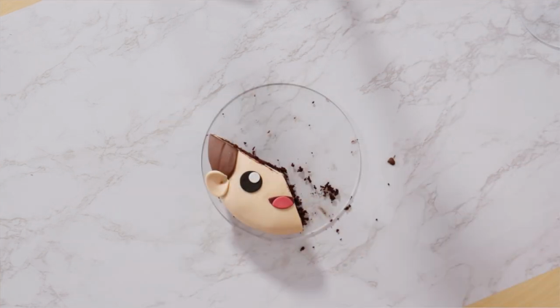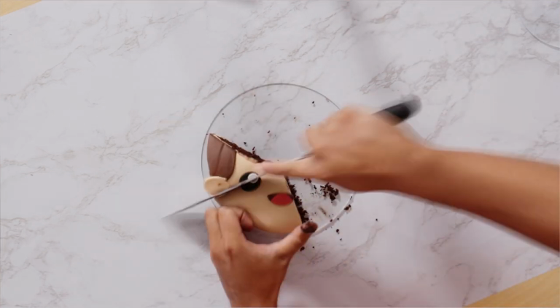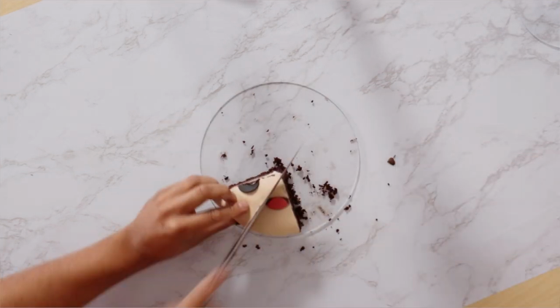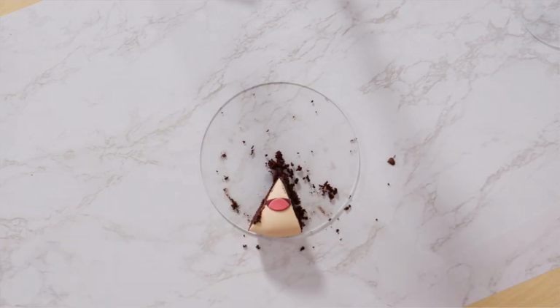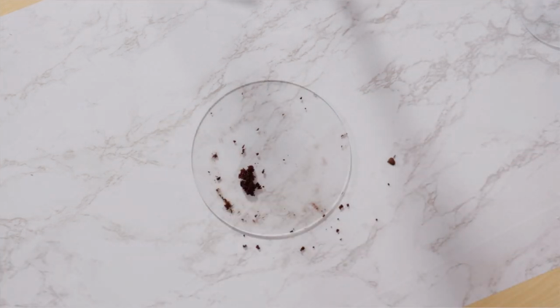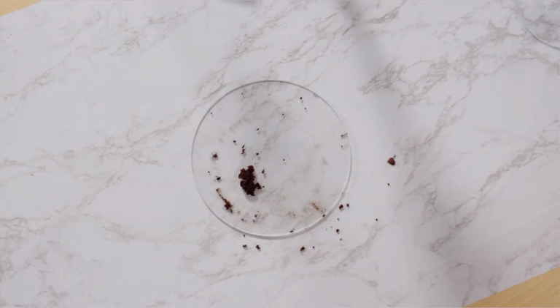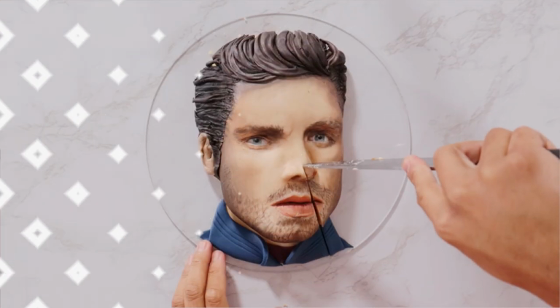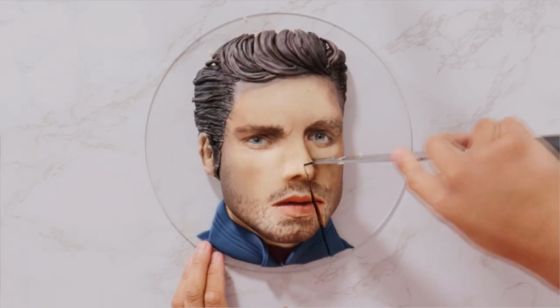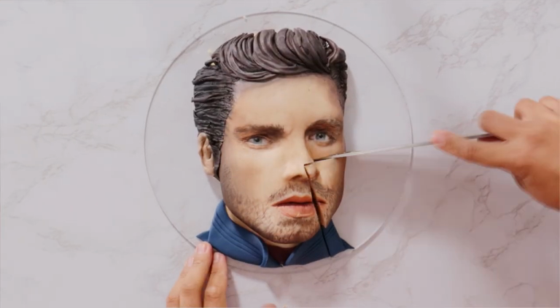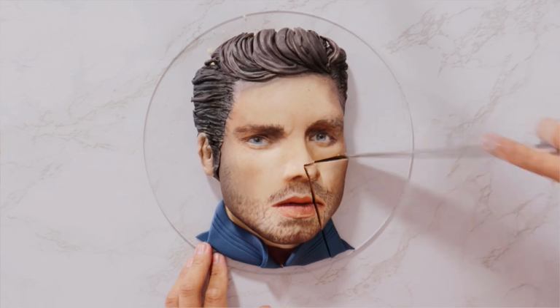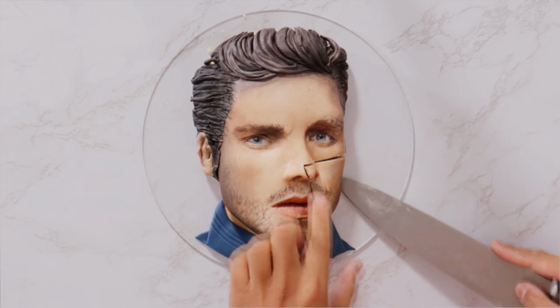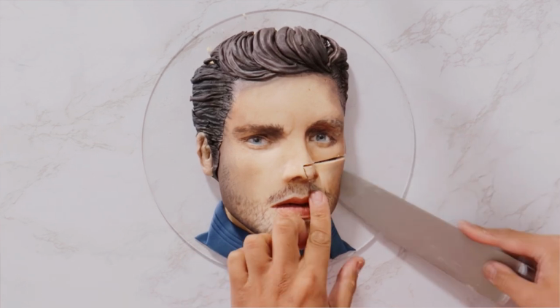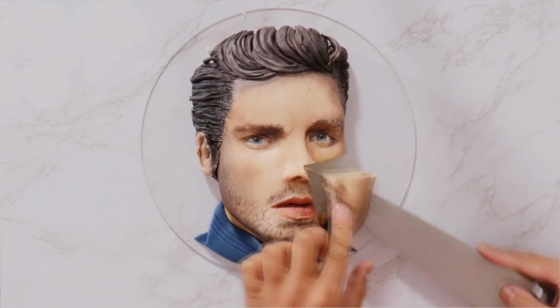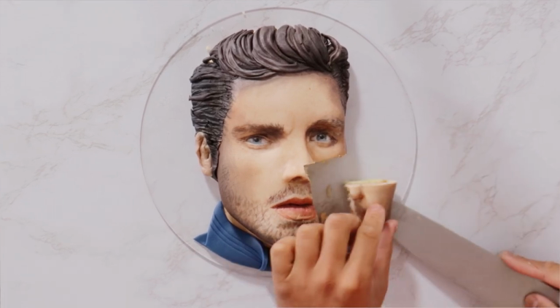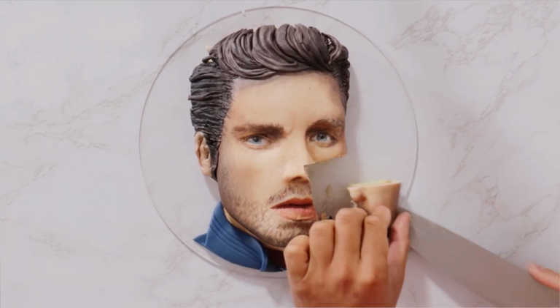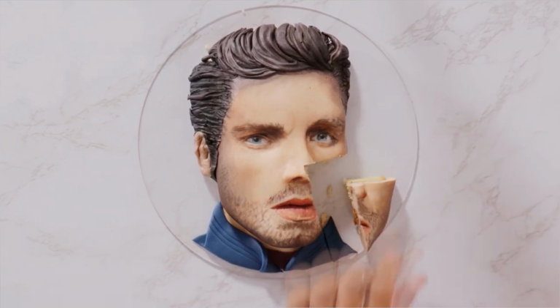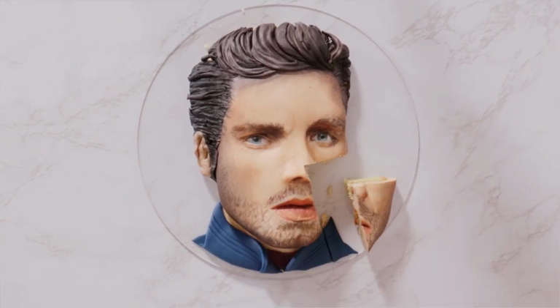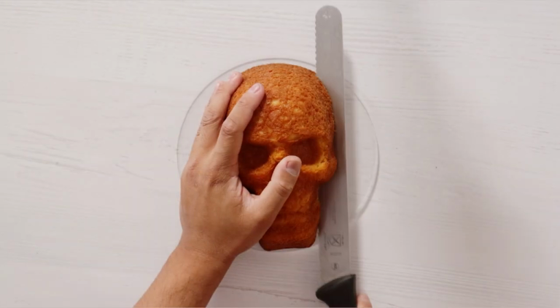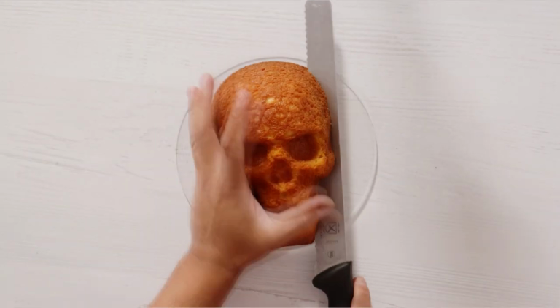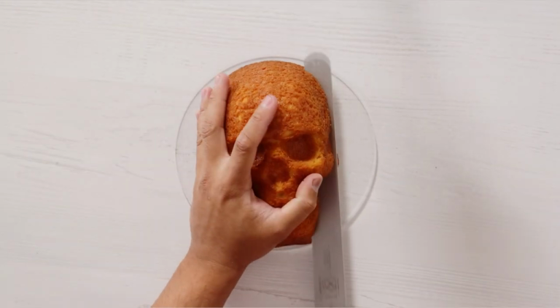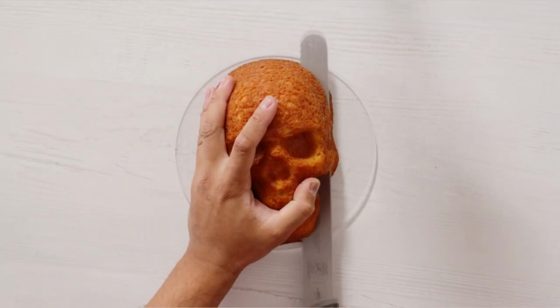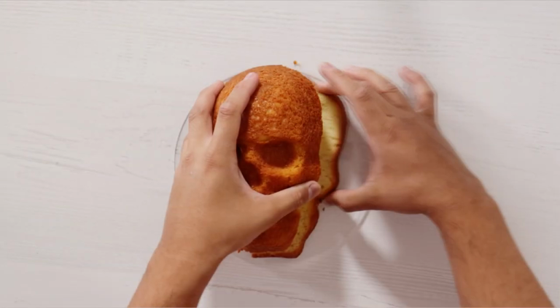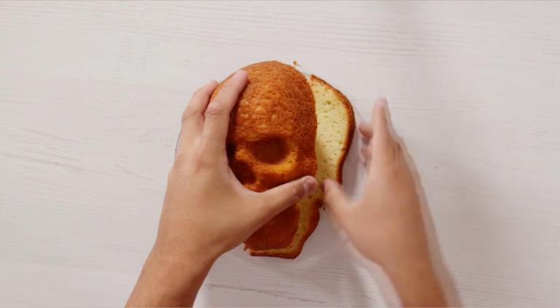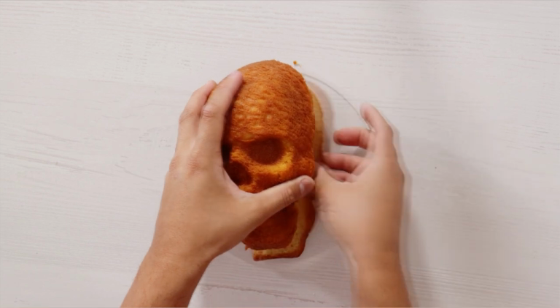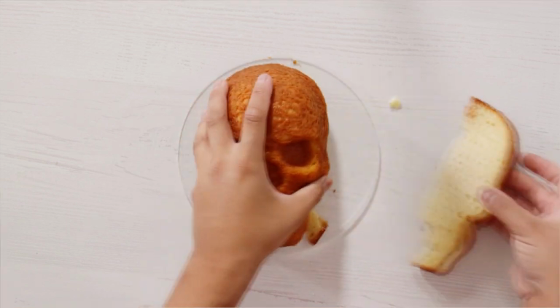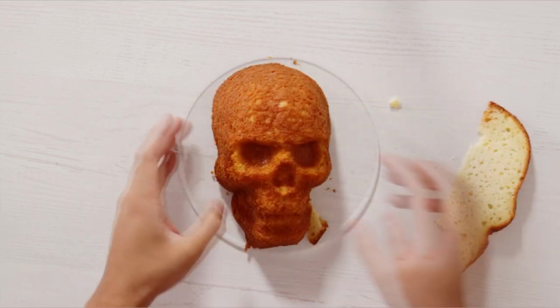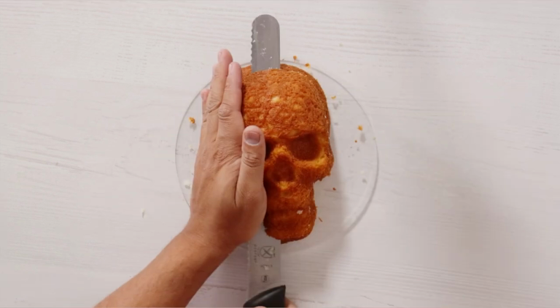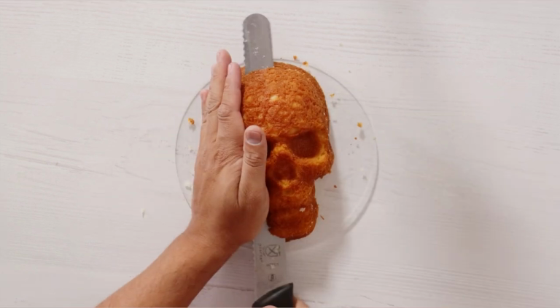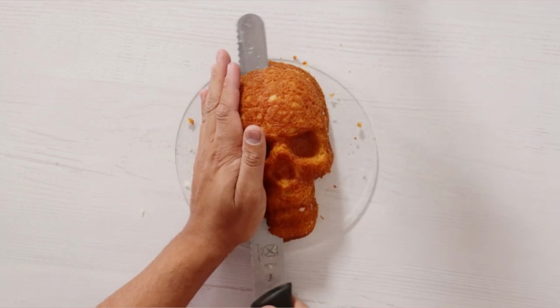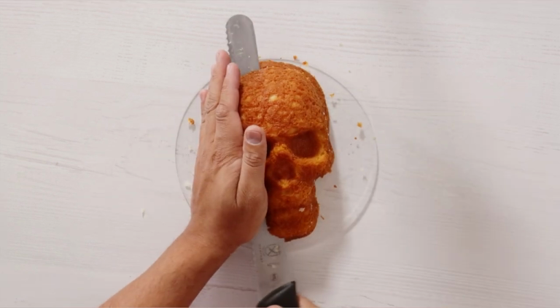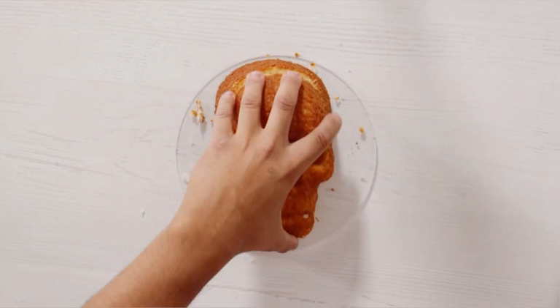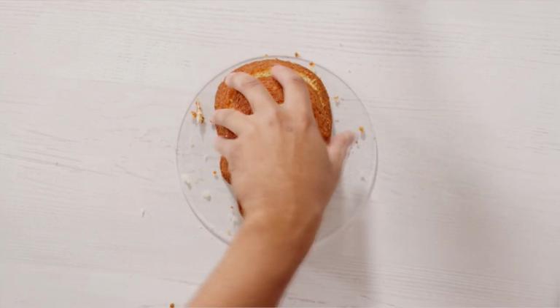Now let's move on to the more detailed version. The picture I used to create this cake has Bucky turned to the right a little bit, so I had to cut my cake at an angle just so that it would match the picture perfectly.